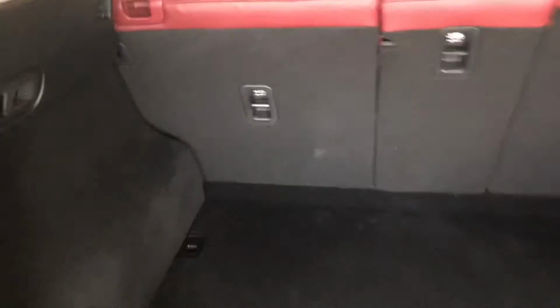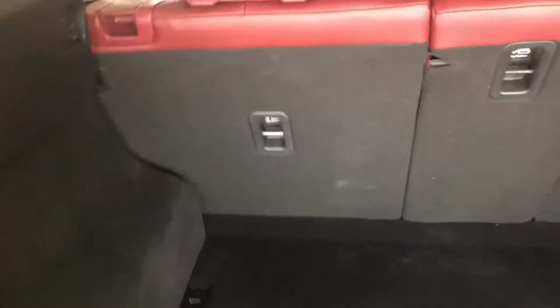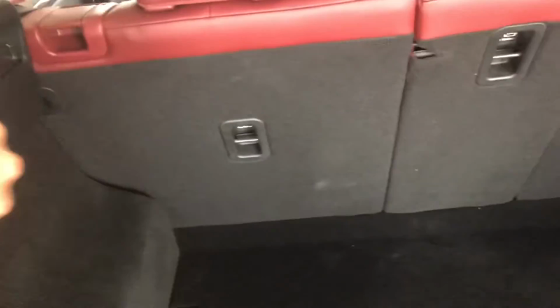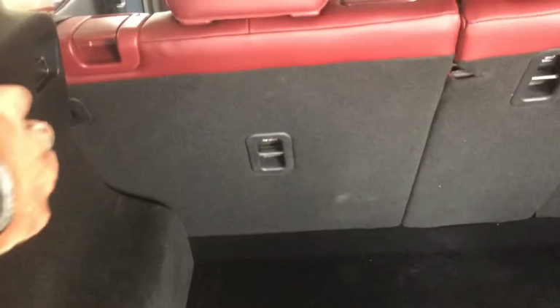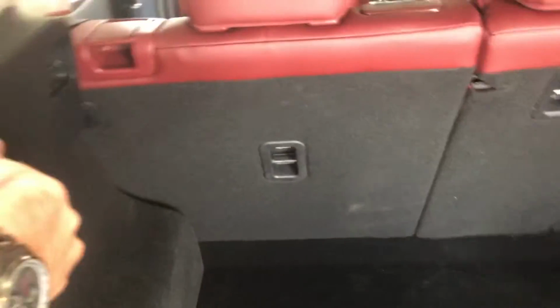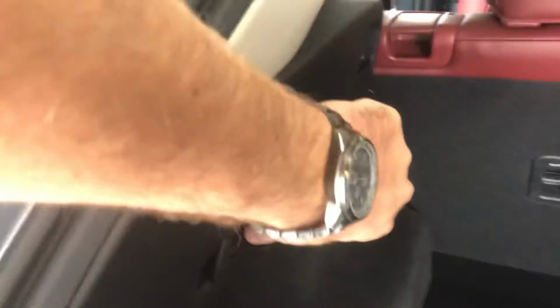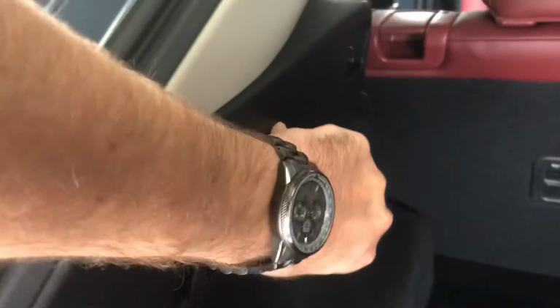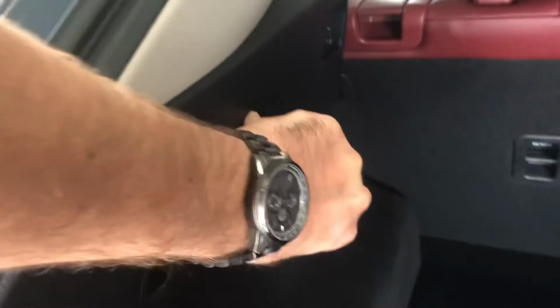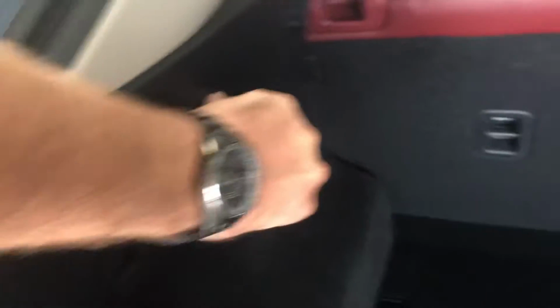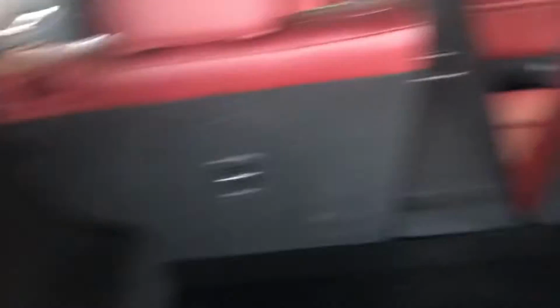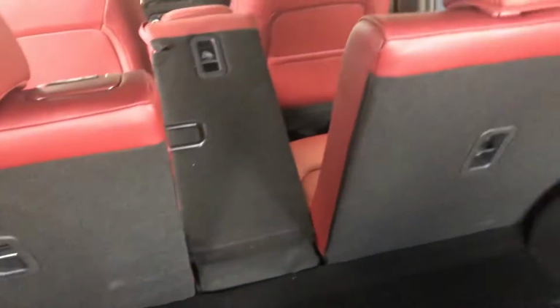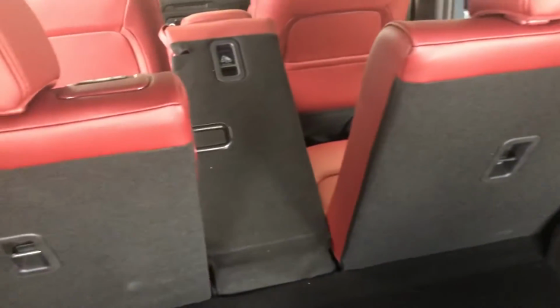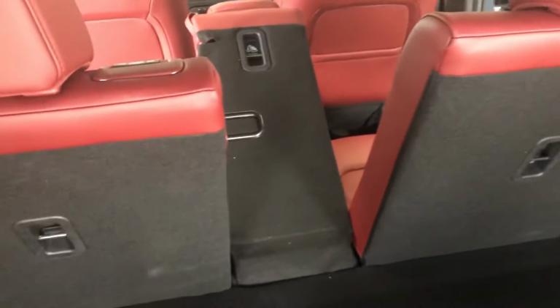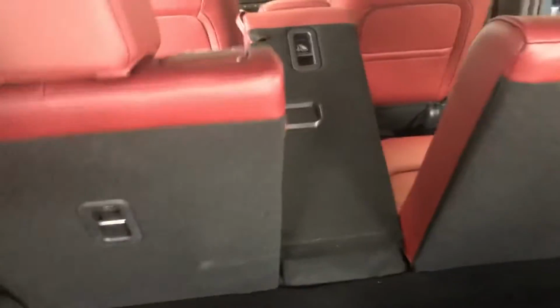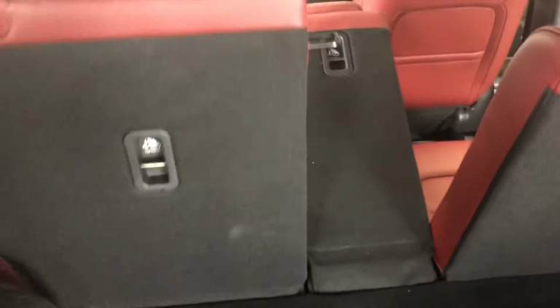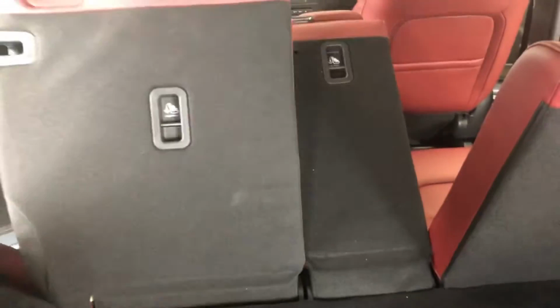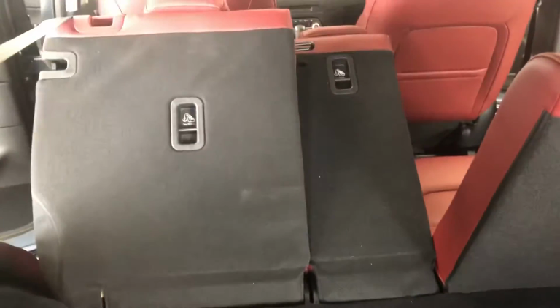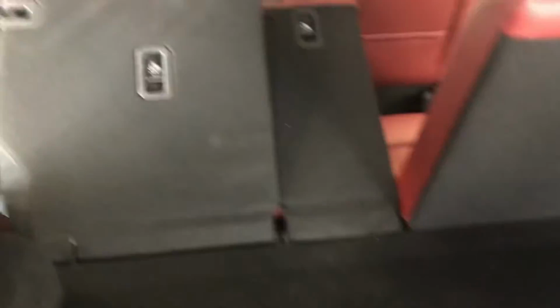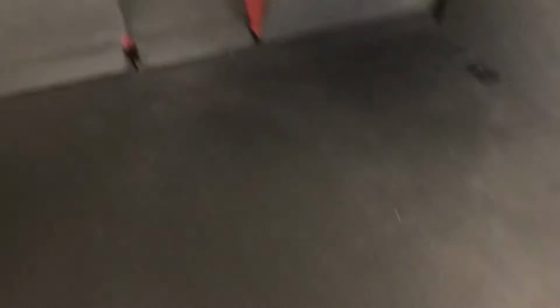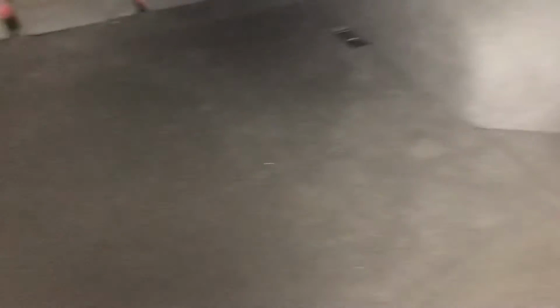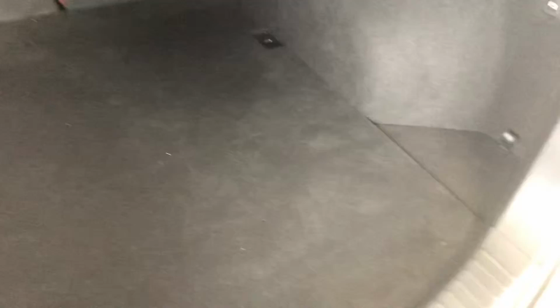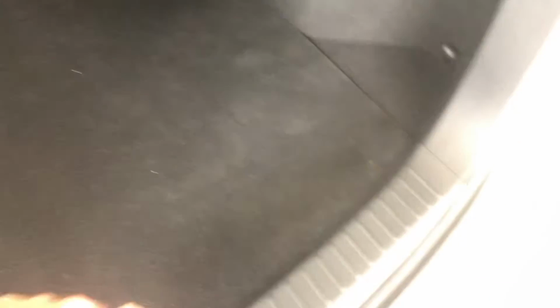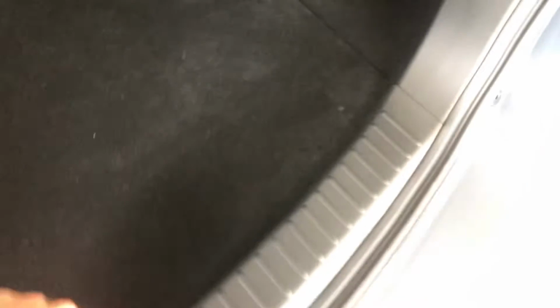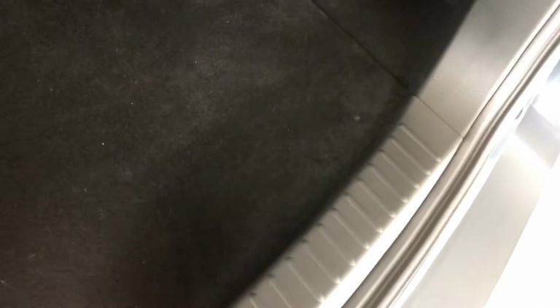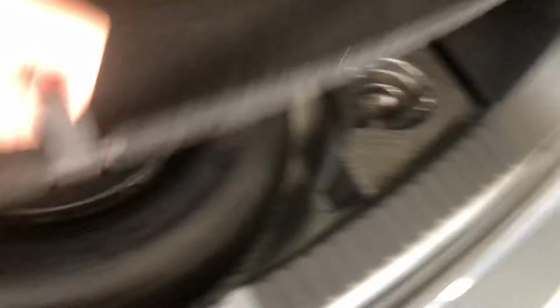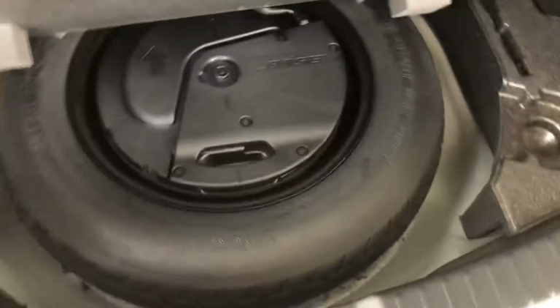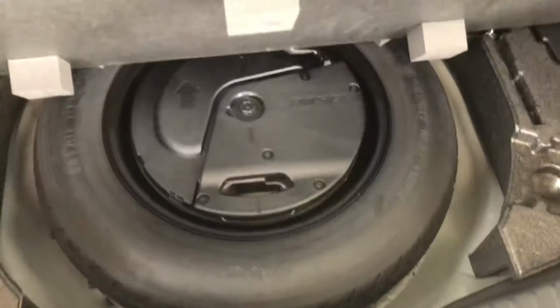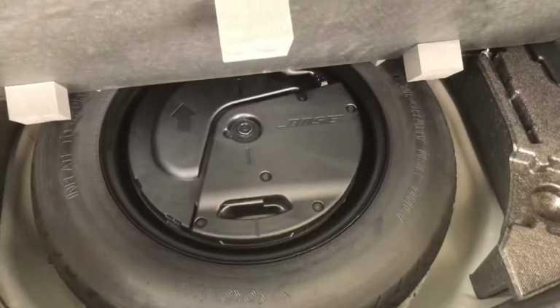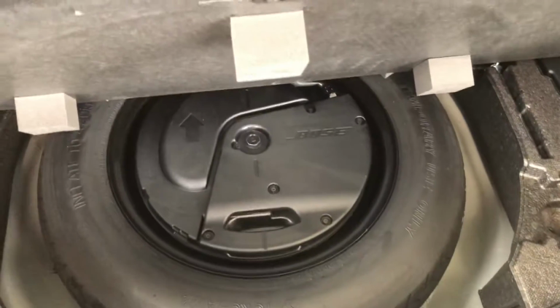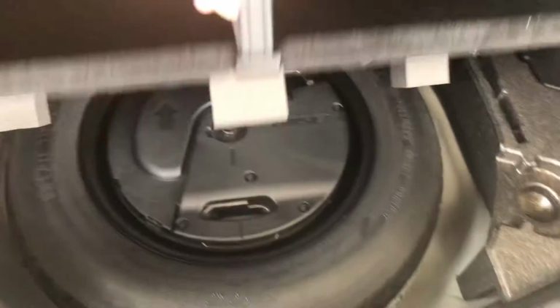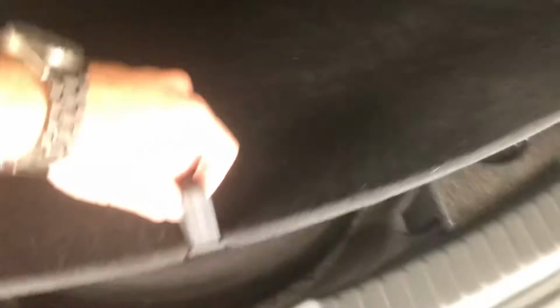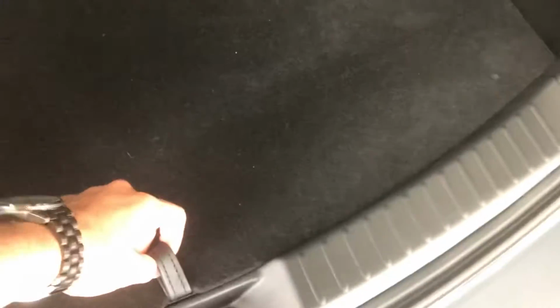There are a couple of panels here that actually release the seats, and then you have a little bit of storage underneath here with your compact spare tire.